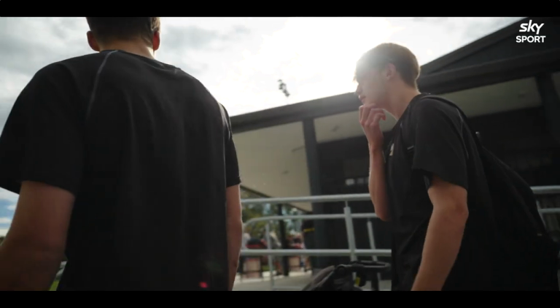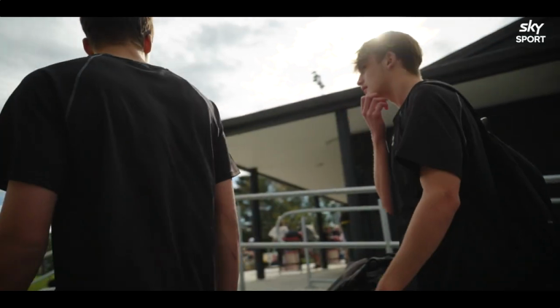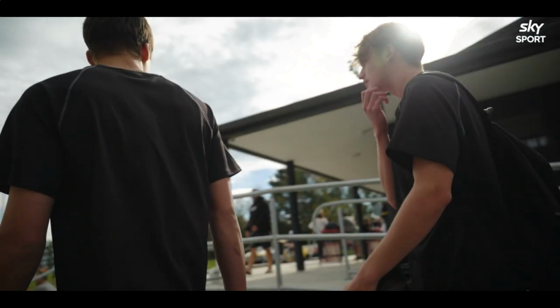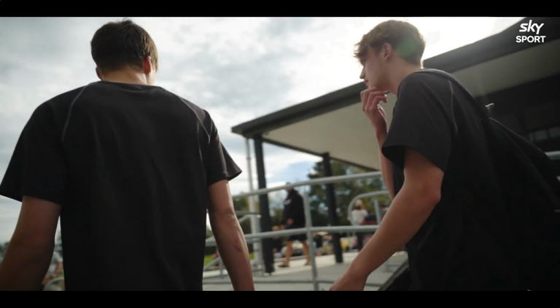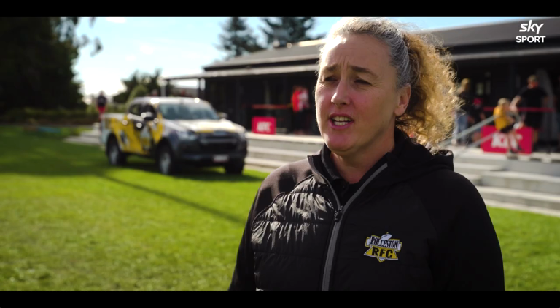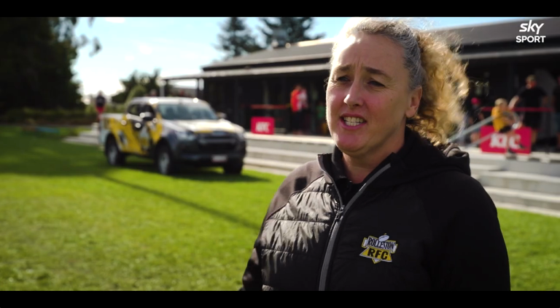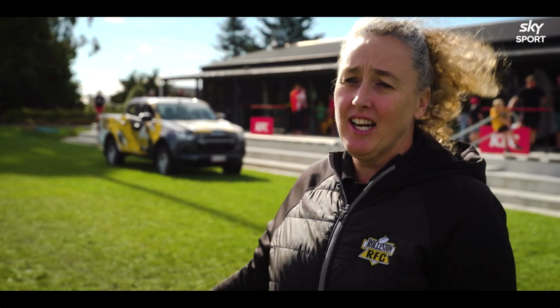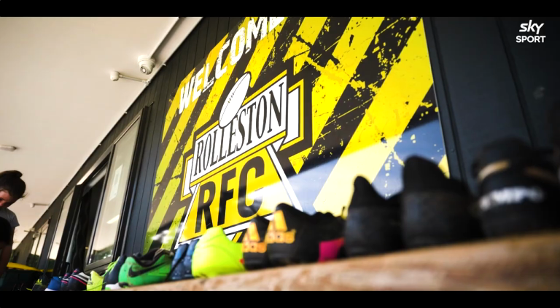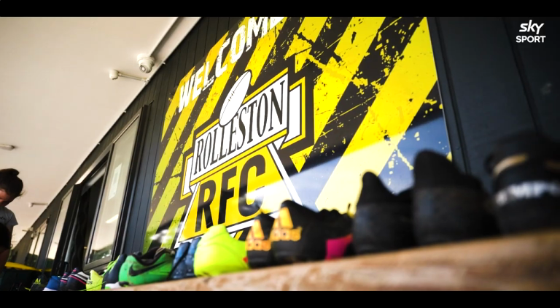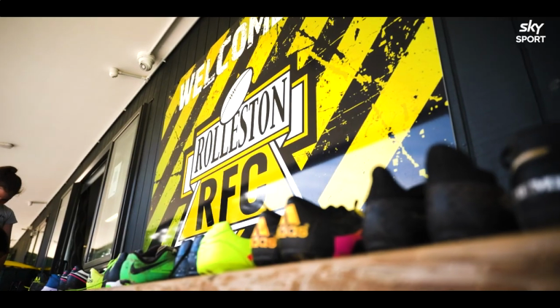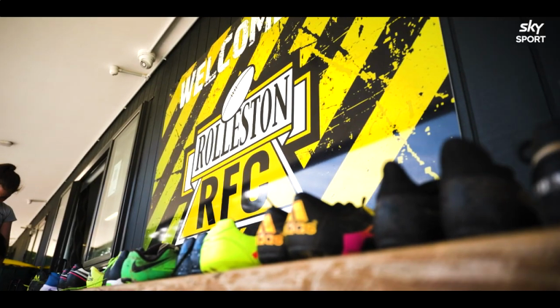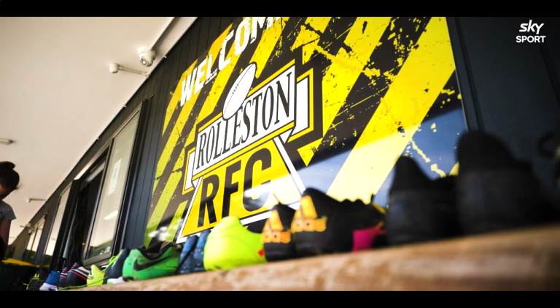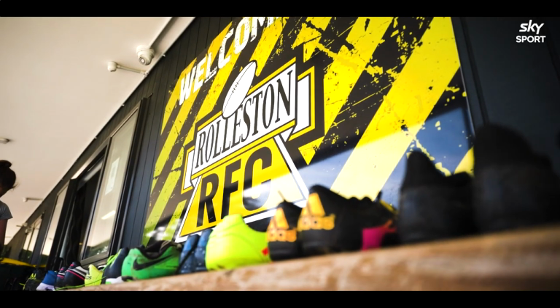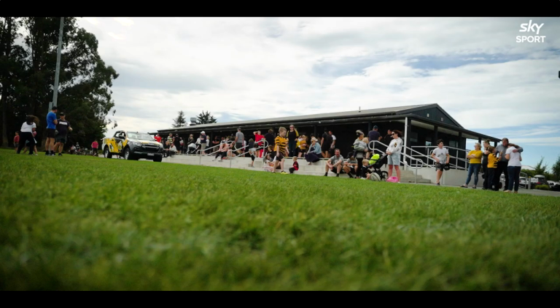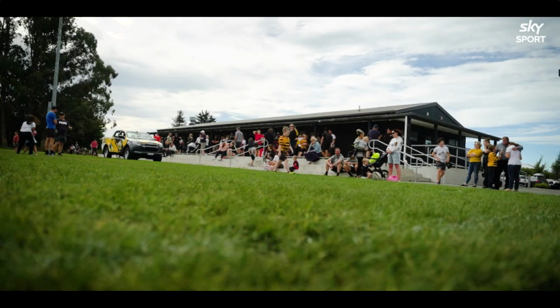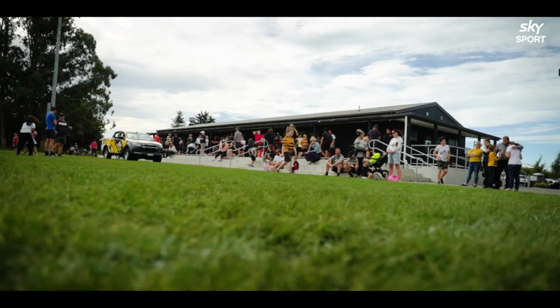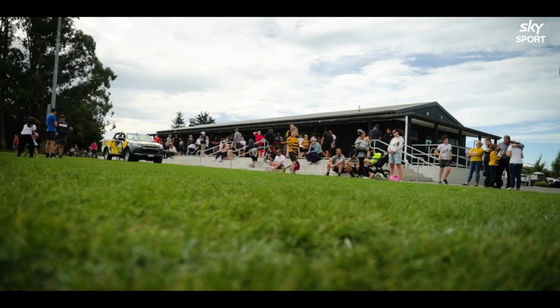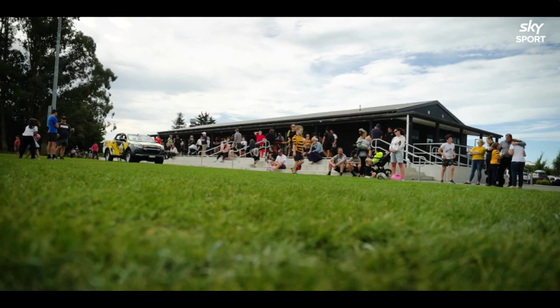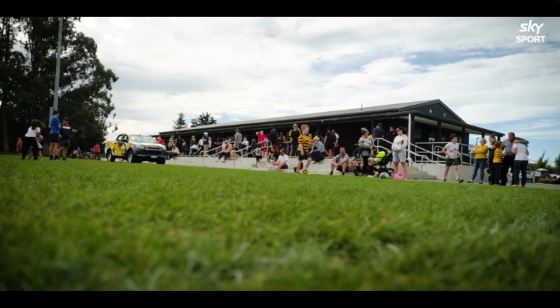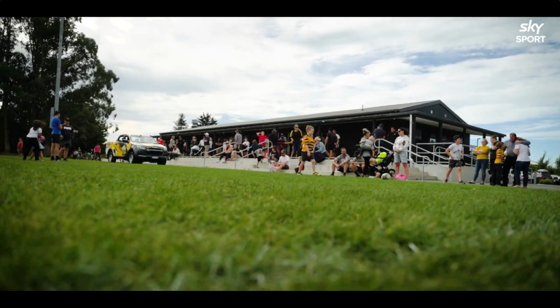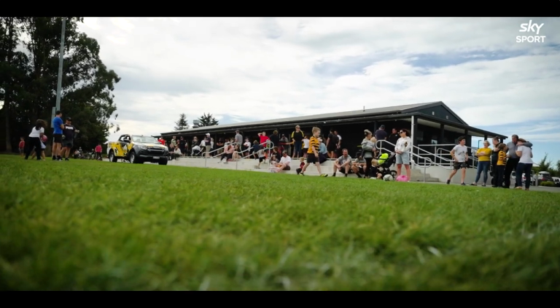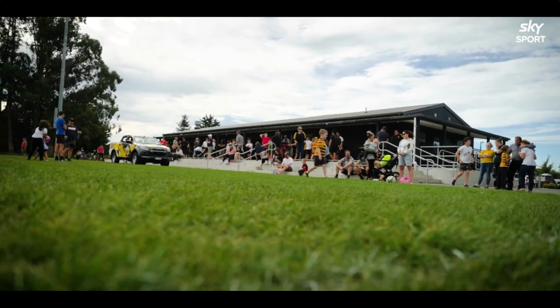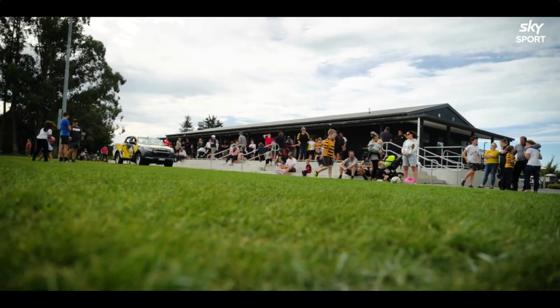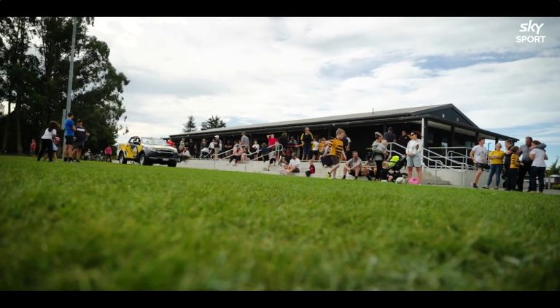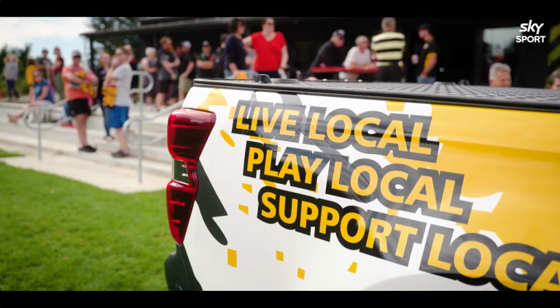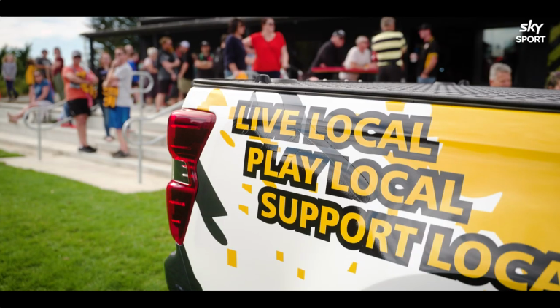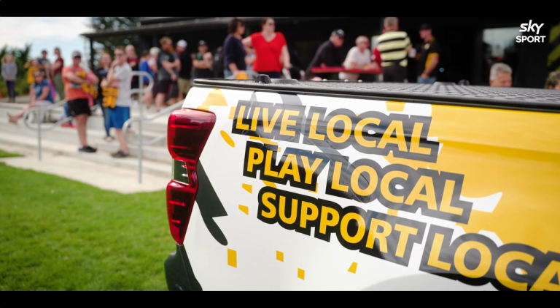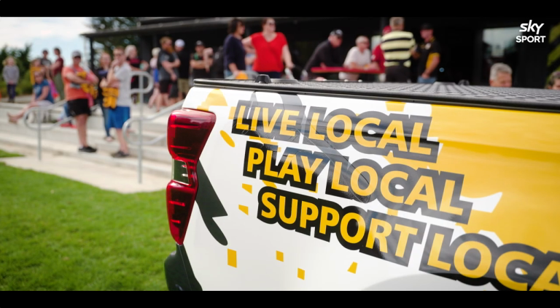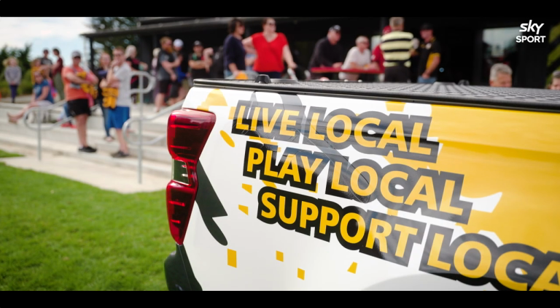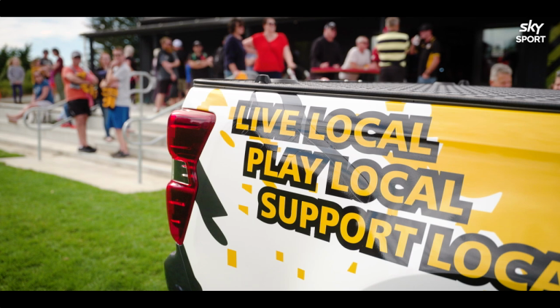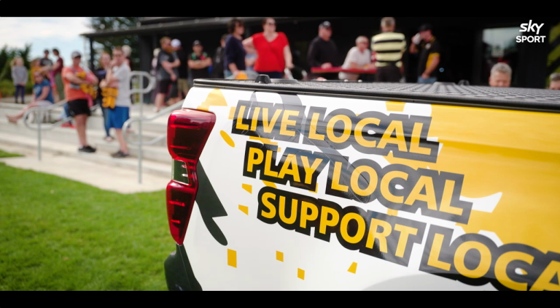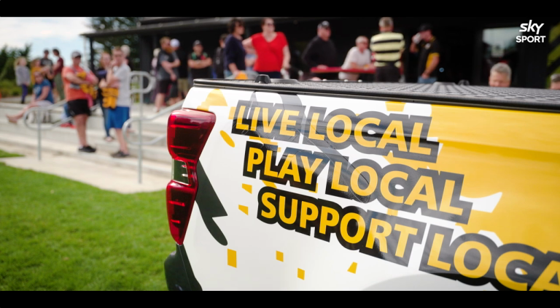Because we're so big, we need to extend our clubrooms. We're in the process of getting a covered area so we can feed our junior teams under cover in the wintertime. So the money is going to be used towards that.